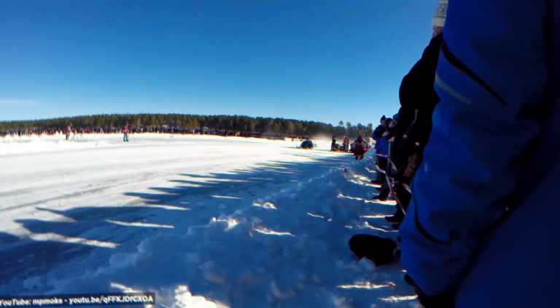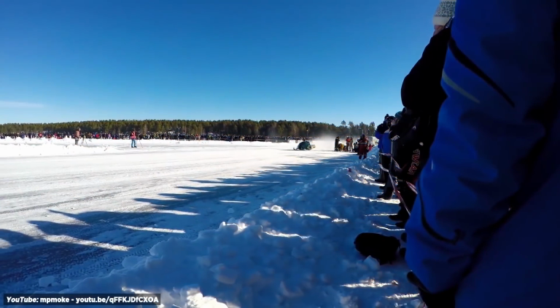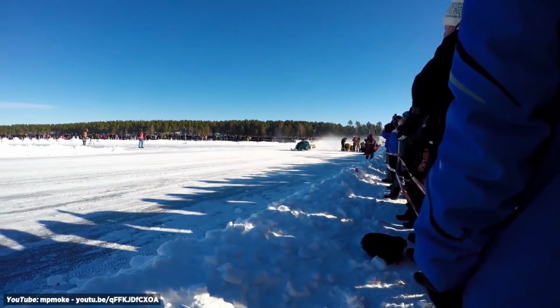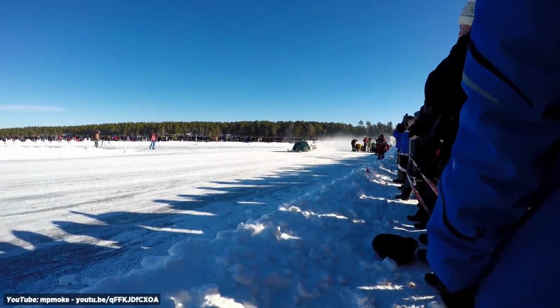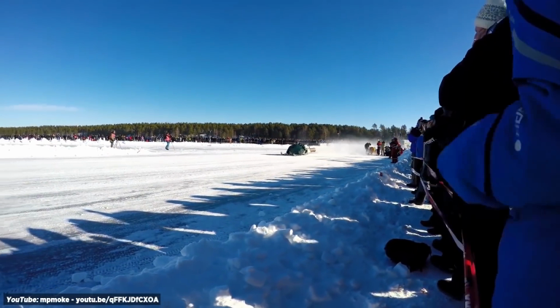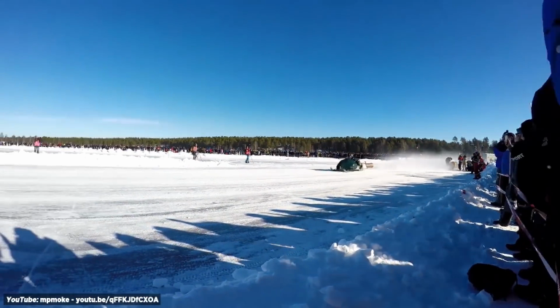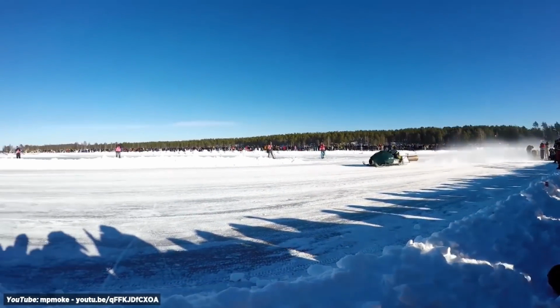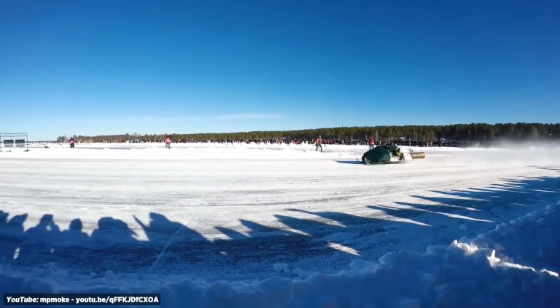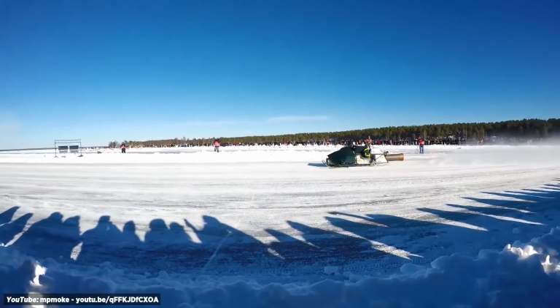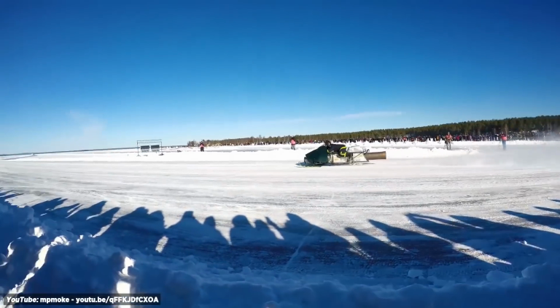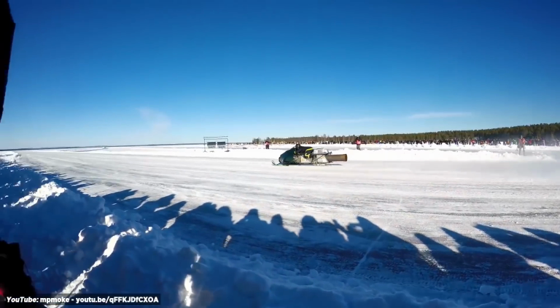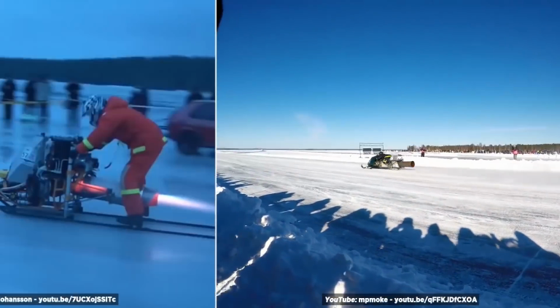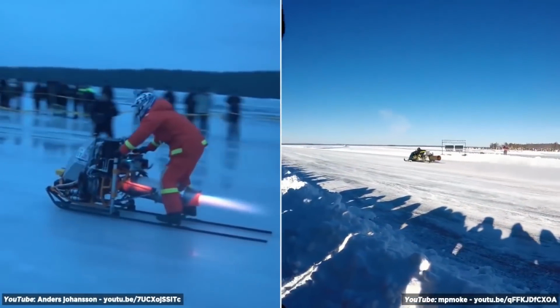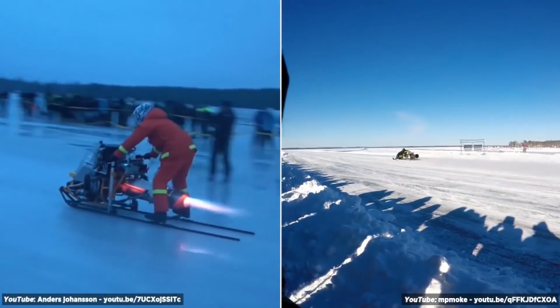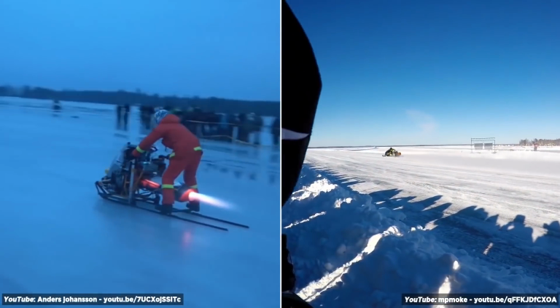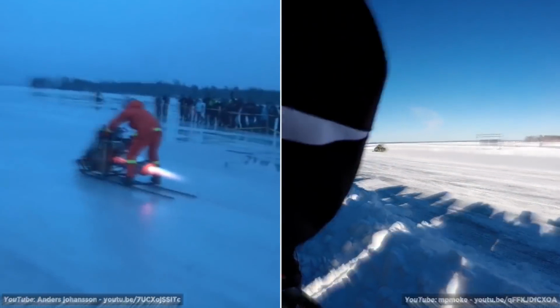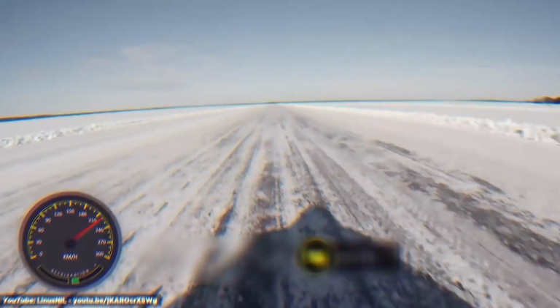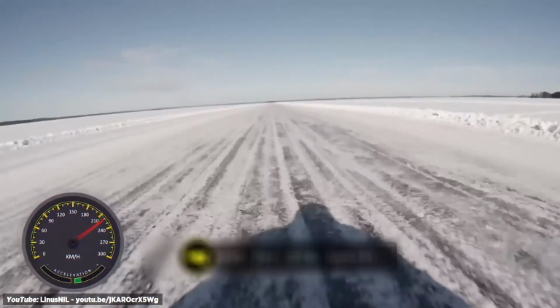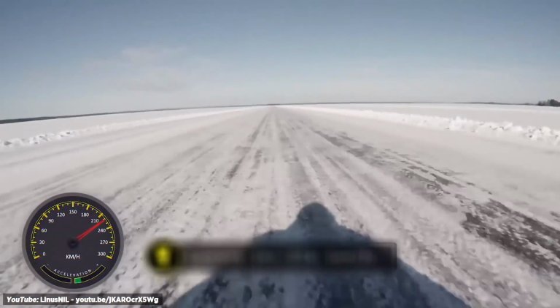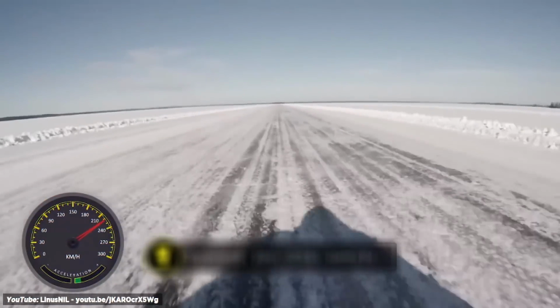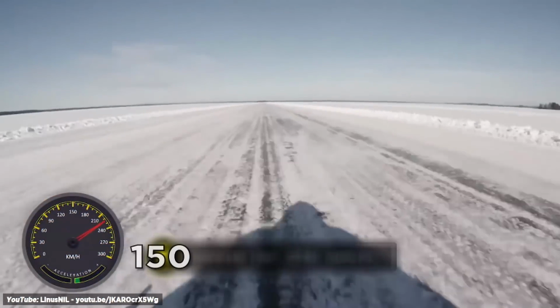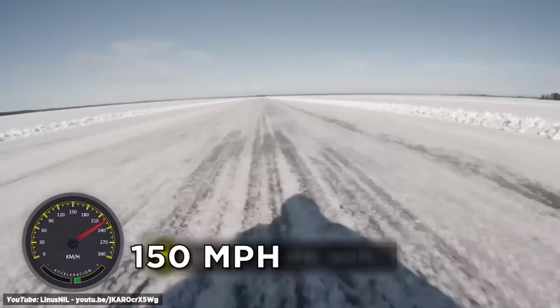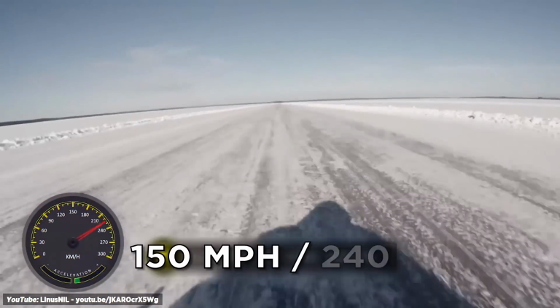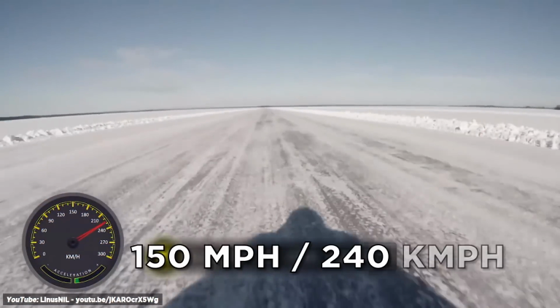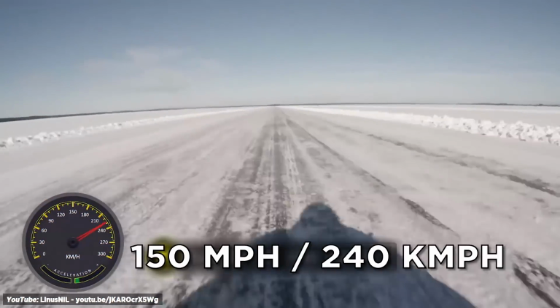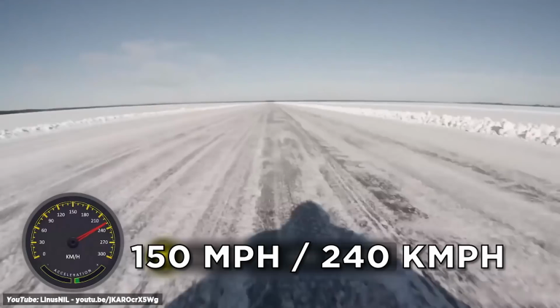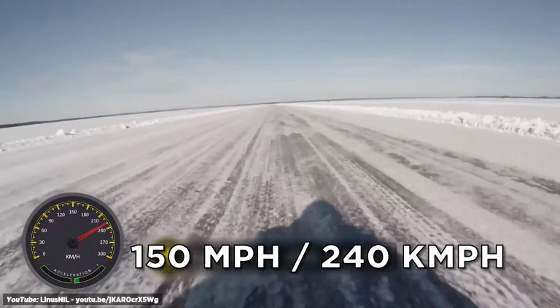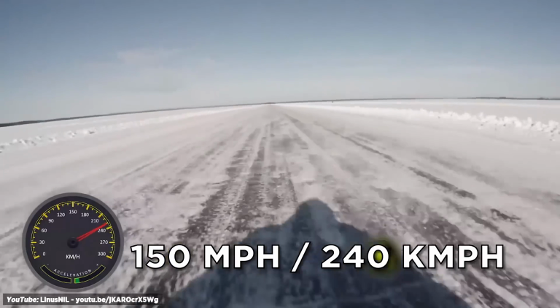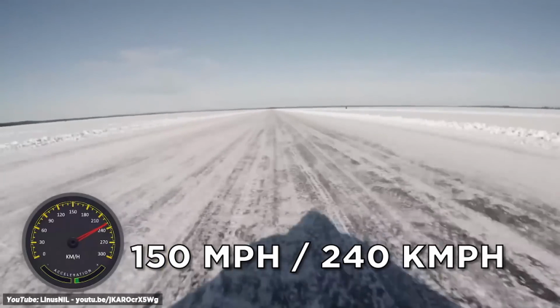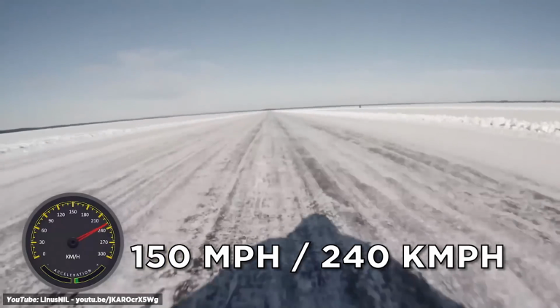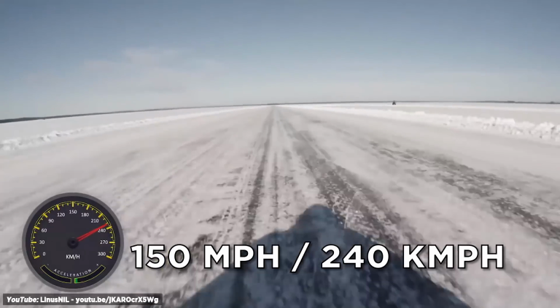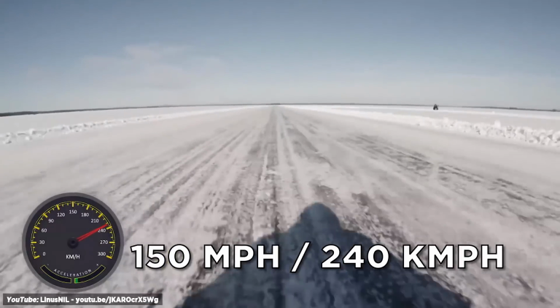To achieve top speed, these rocket sled riders steer clear of the snow and ride on a frozen lake. With a top speed of 150 miles per hour, let's hope the snow provides a soft landing.